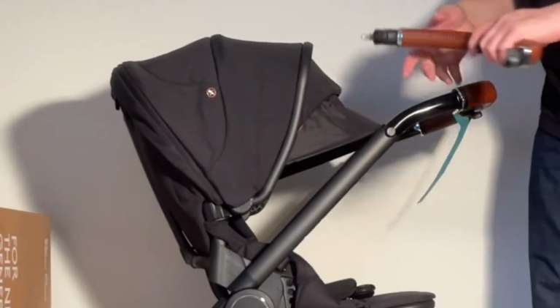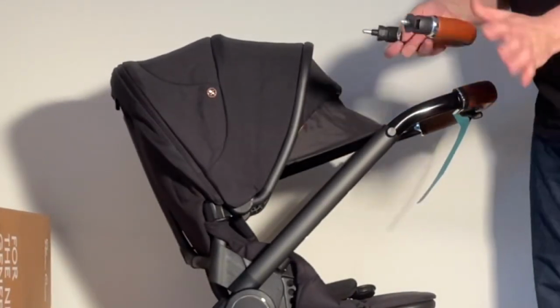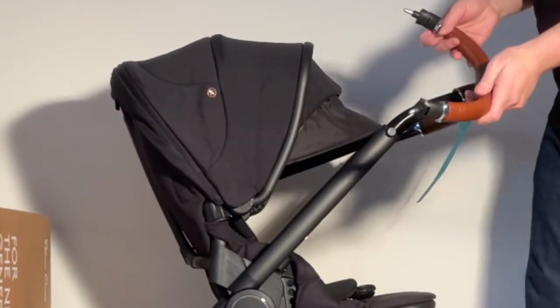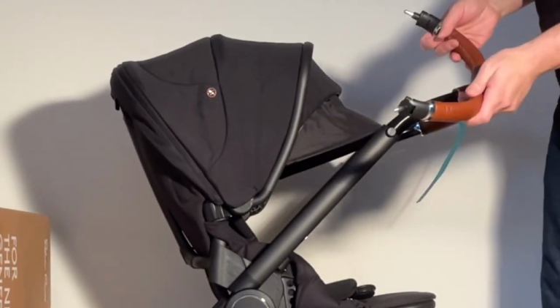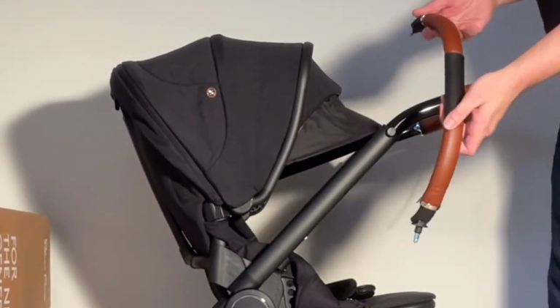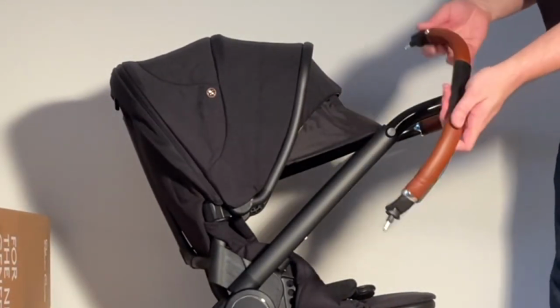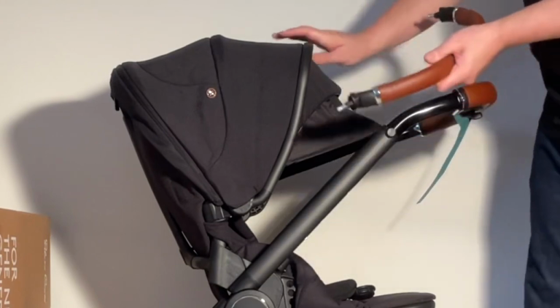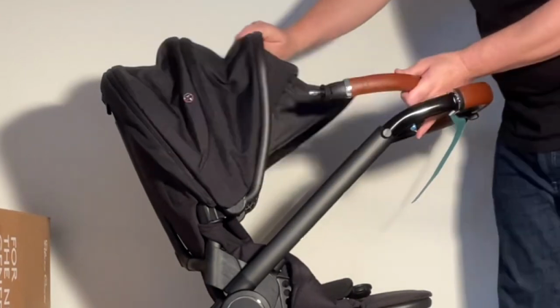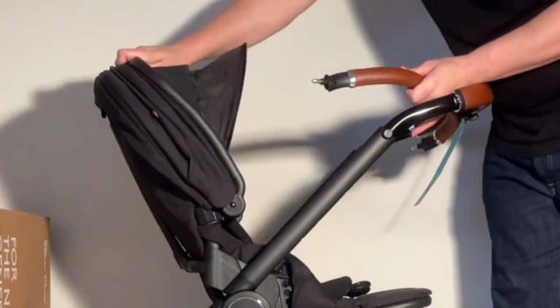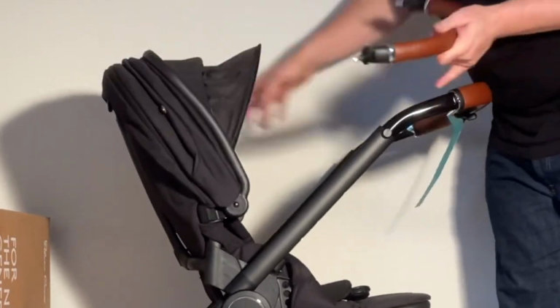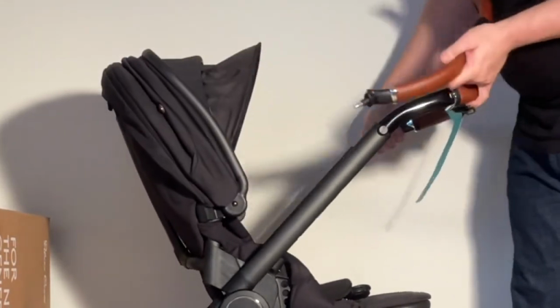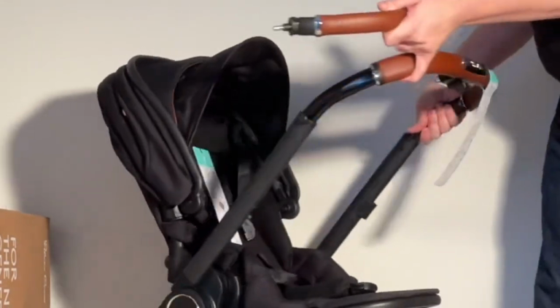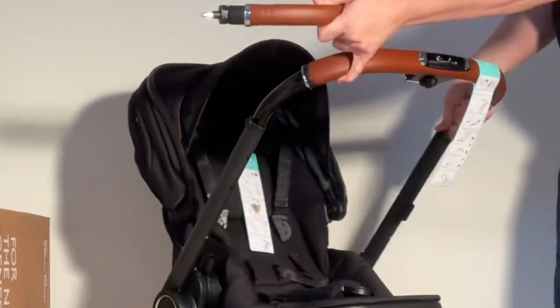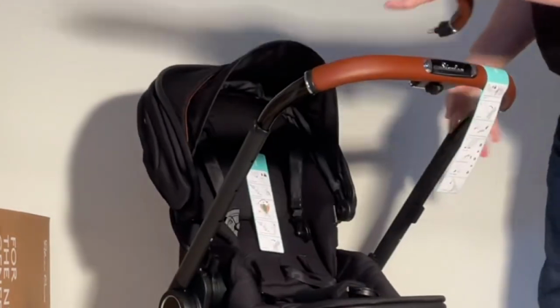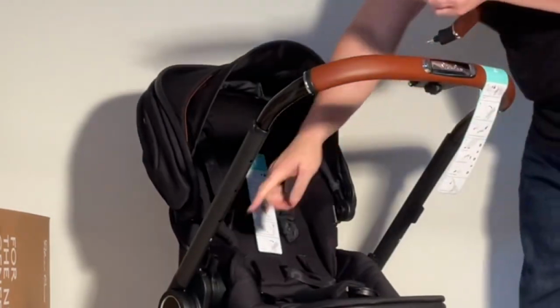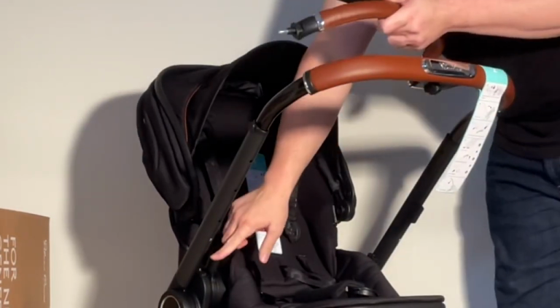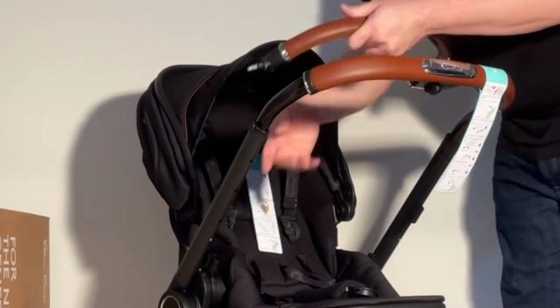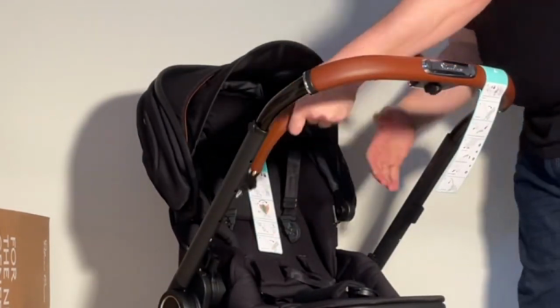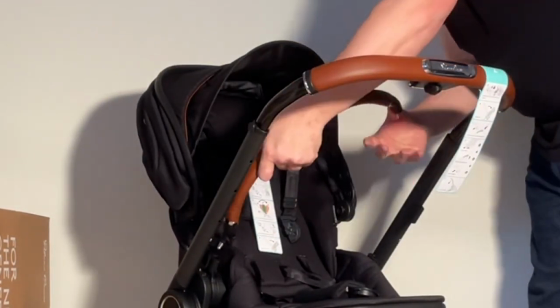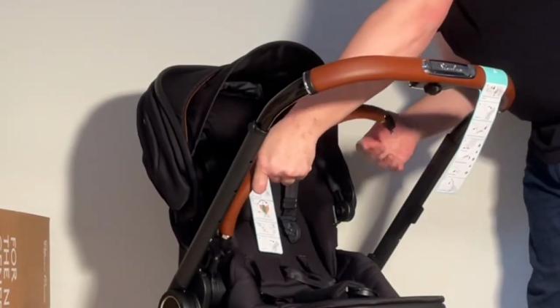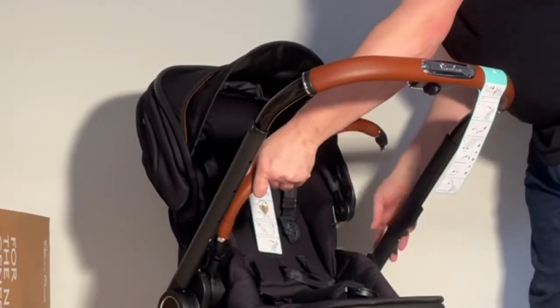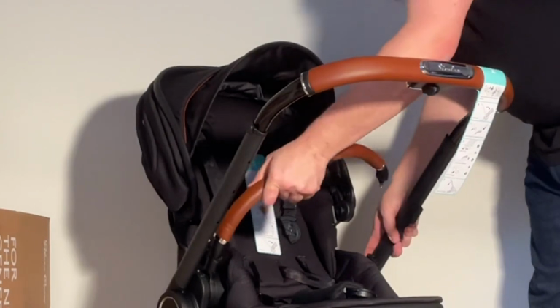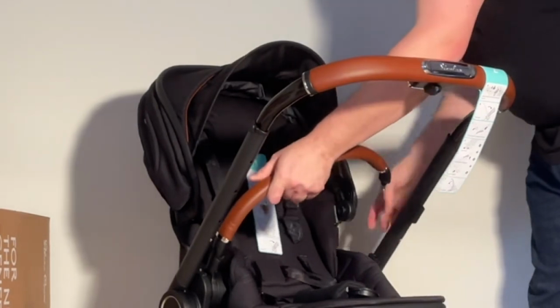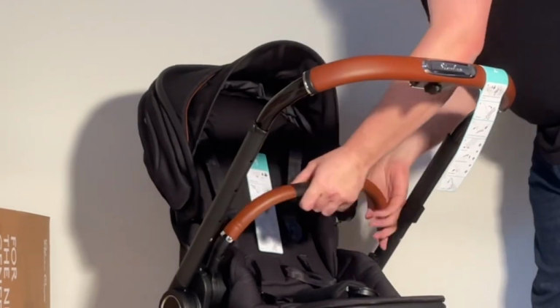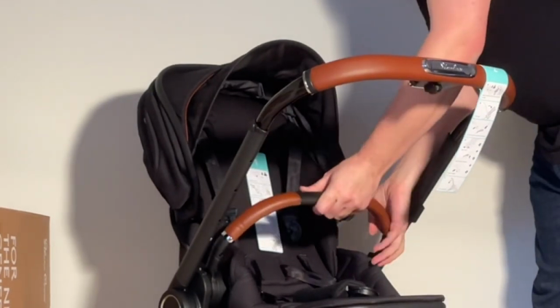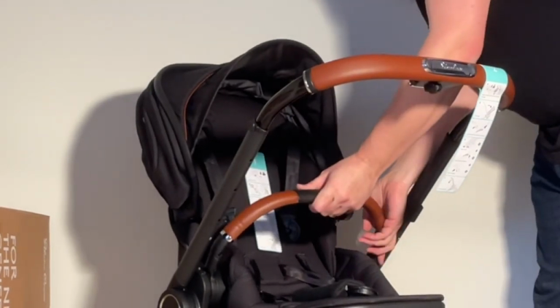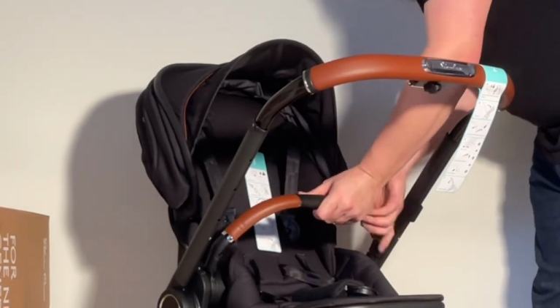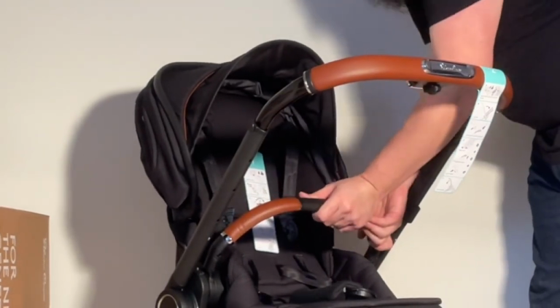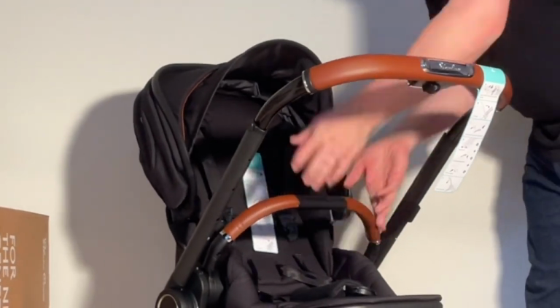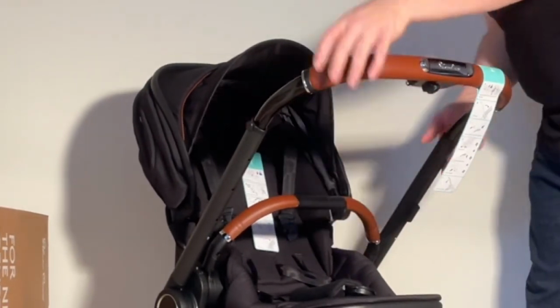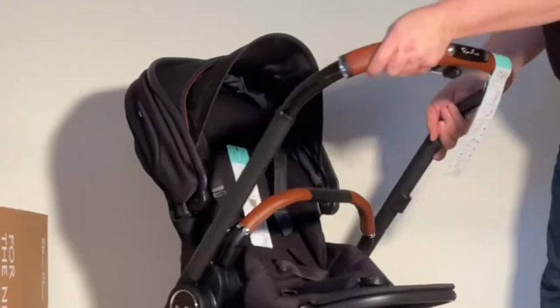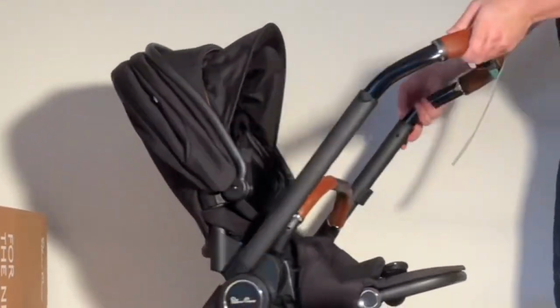Then we have the bumper bar. The bumper bar is going to slot in right here — one side, and the other side.